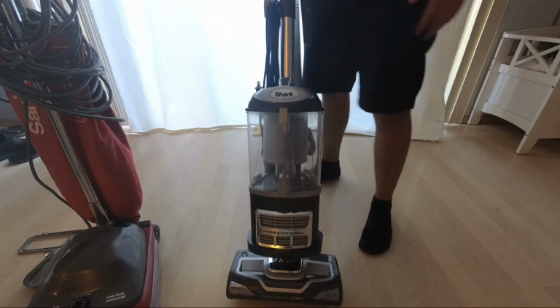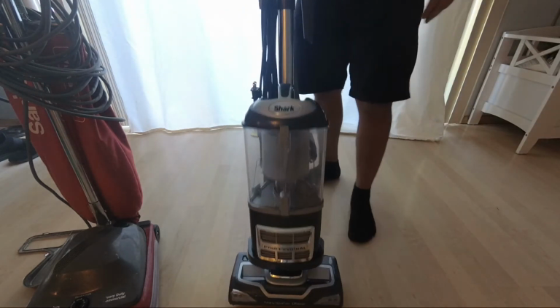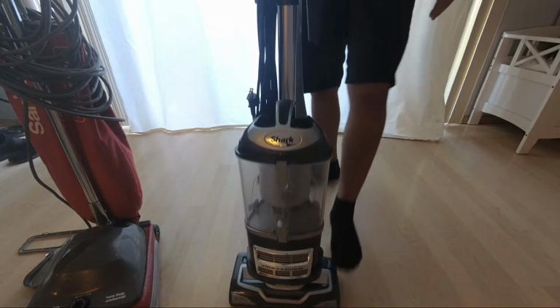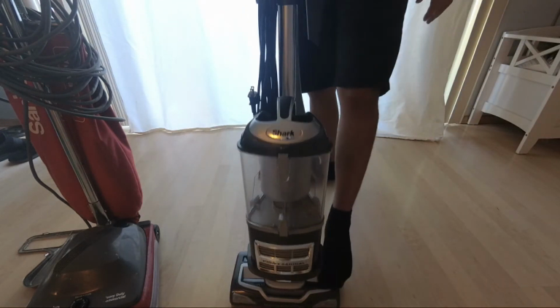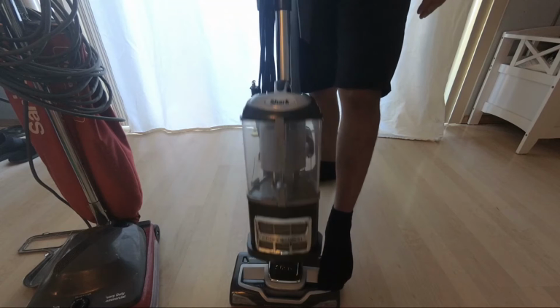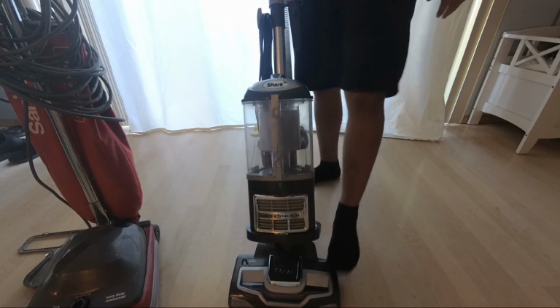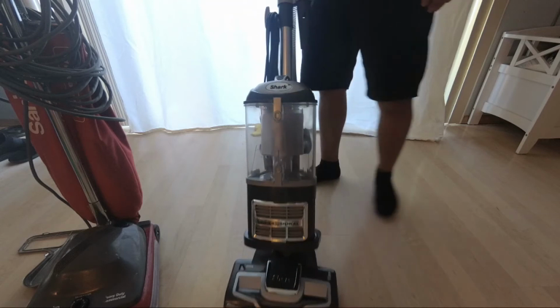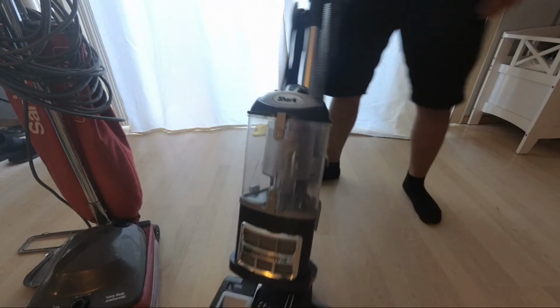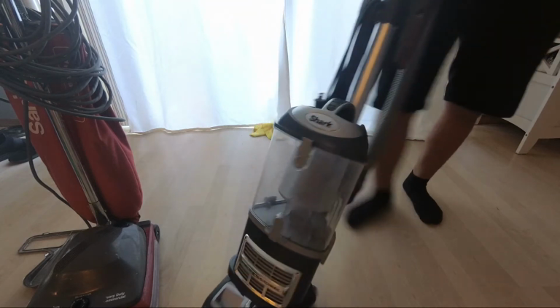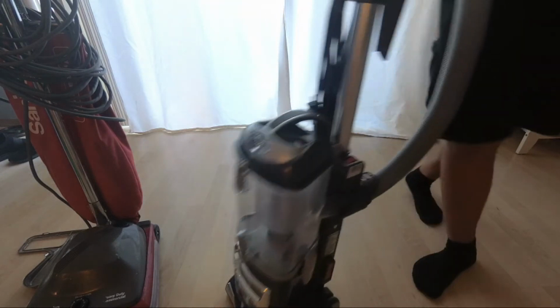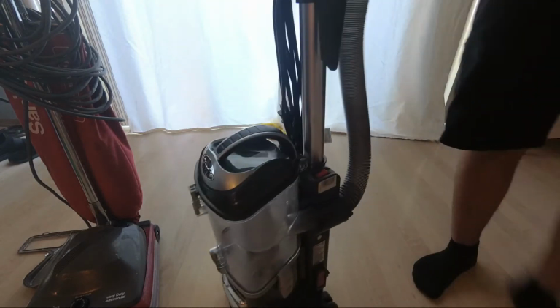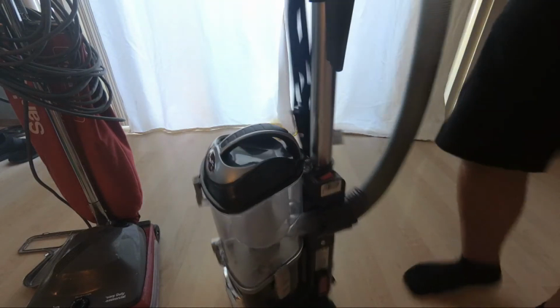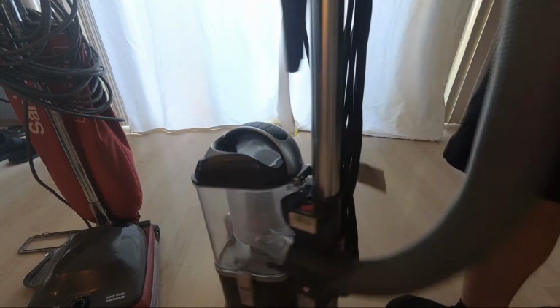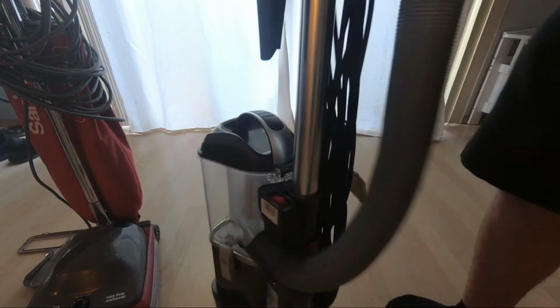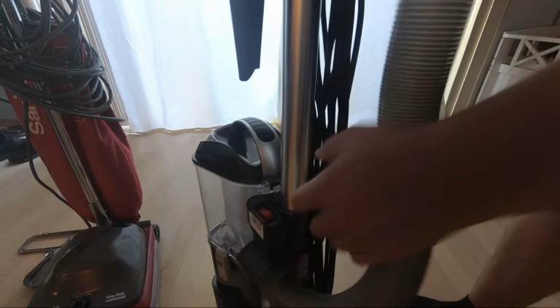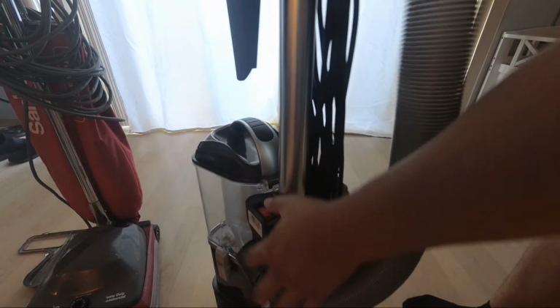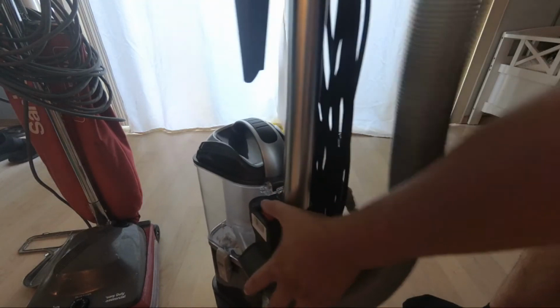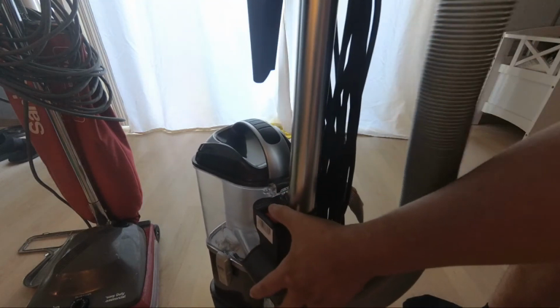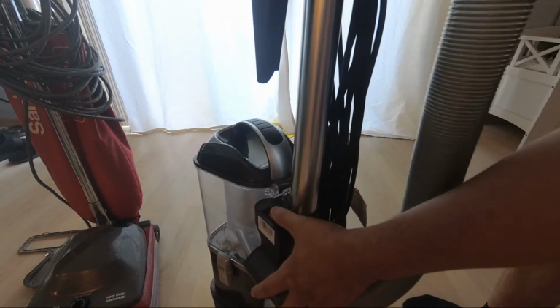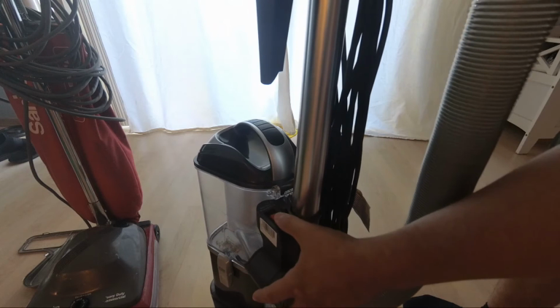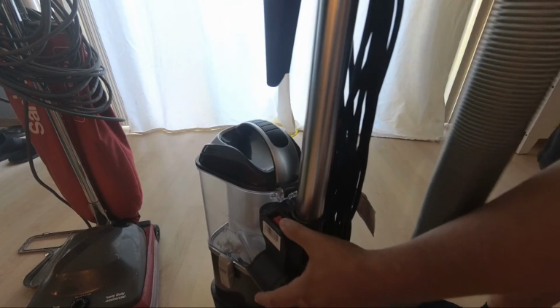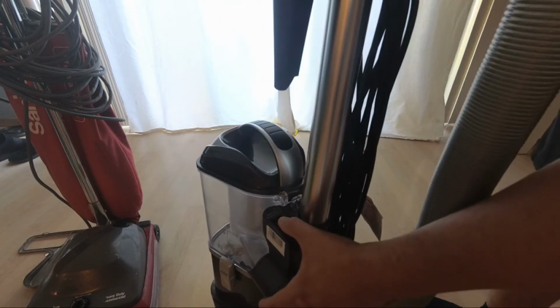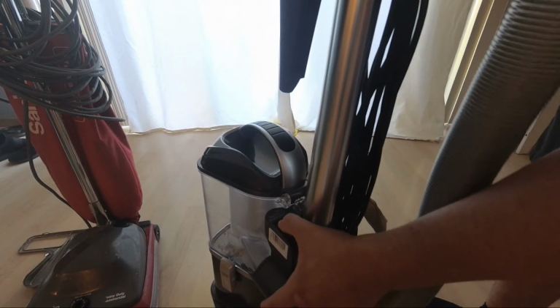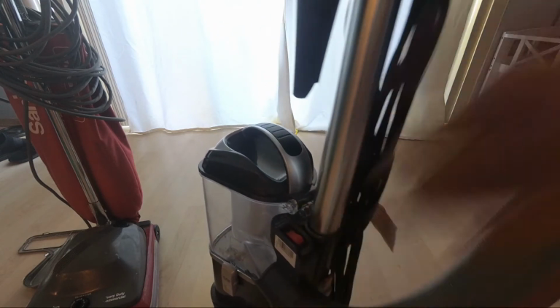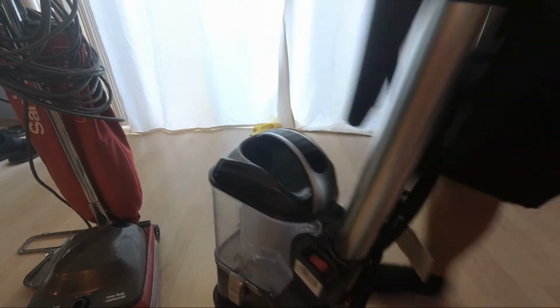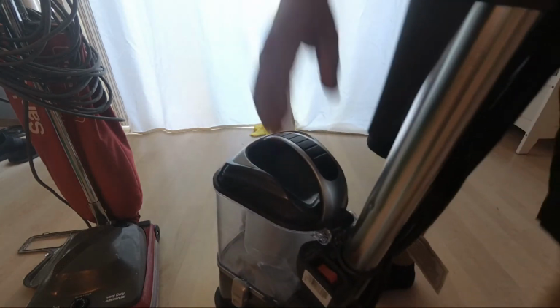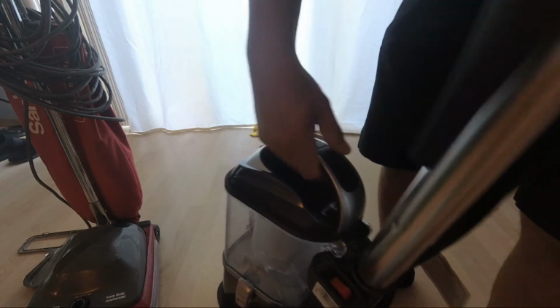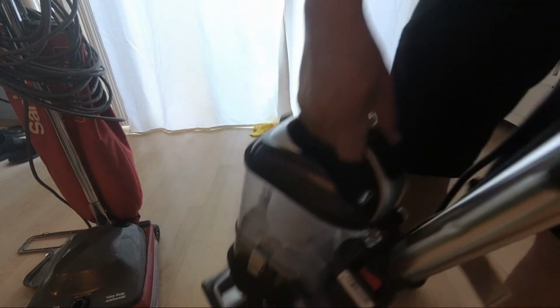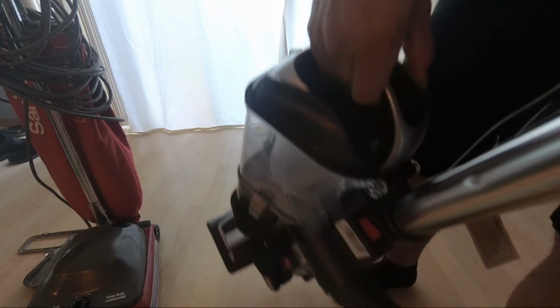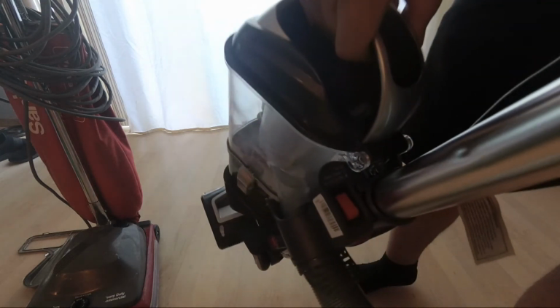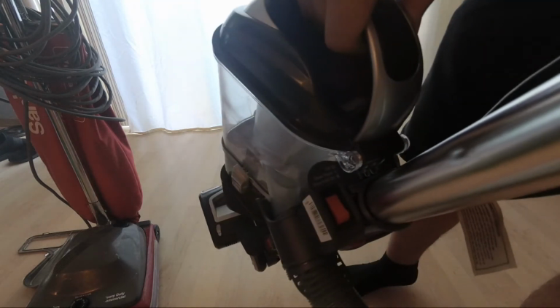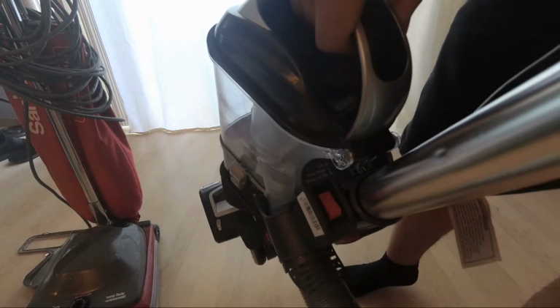My favorite thing about the Shark is this right here — you can vacuum without using the brush roll. This means you can choose to turn the brush roll underneath on or off for hard surface use.